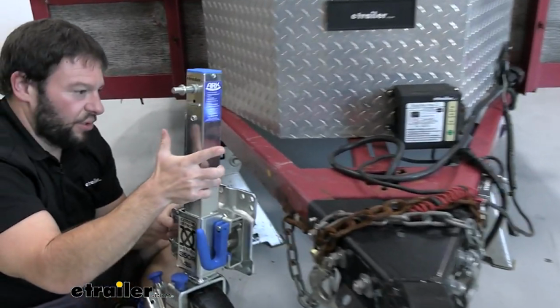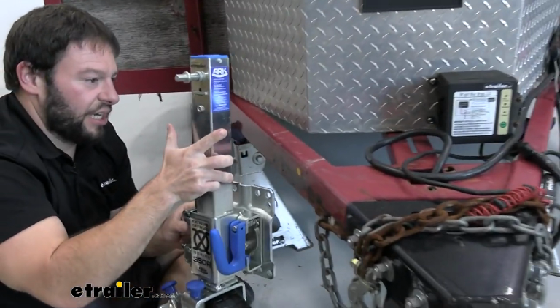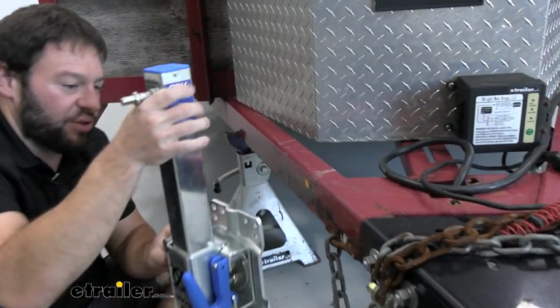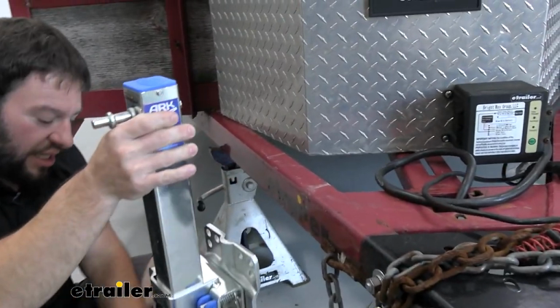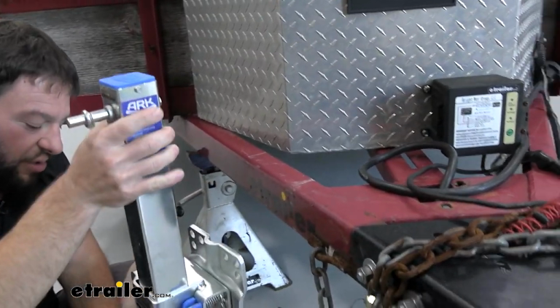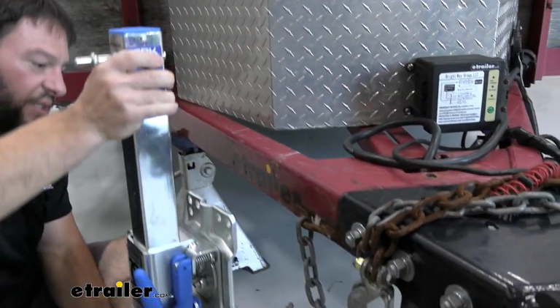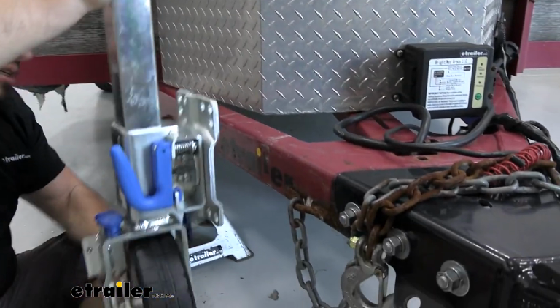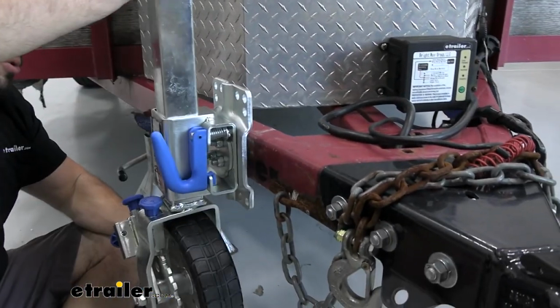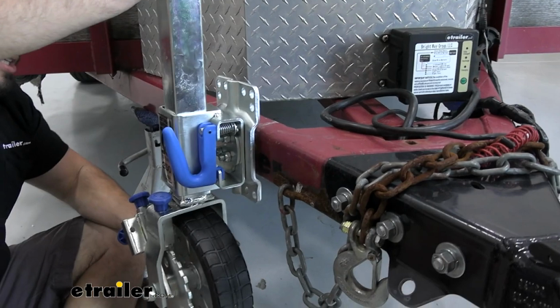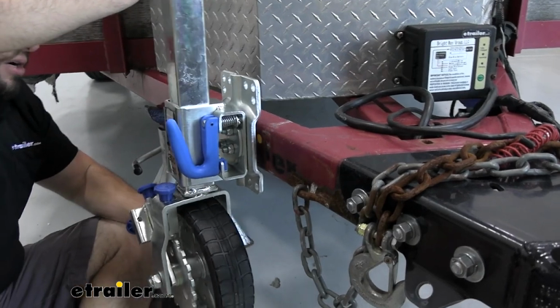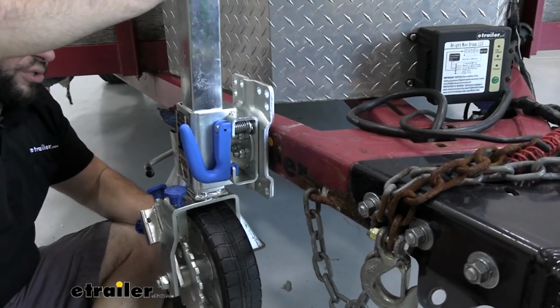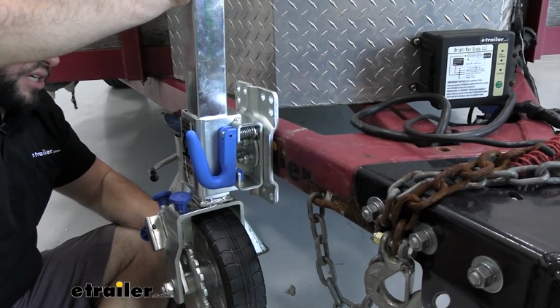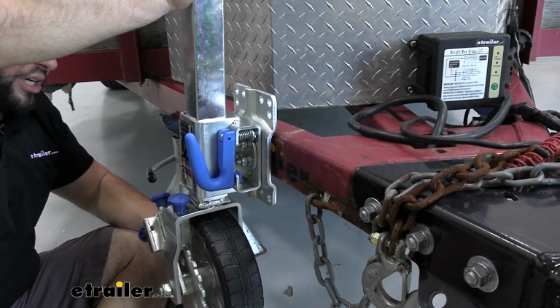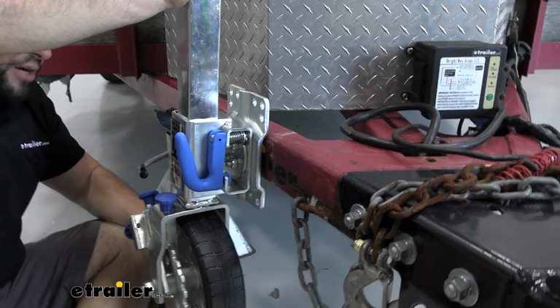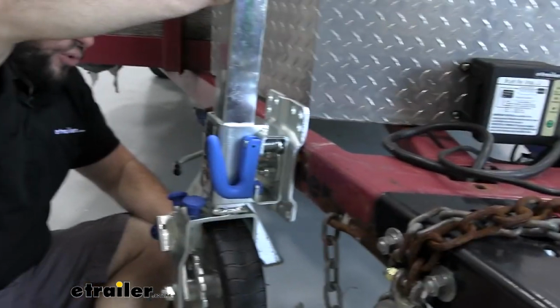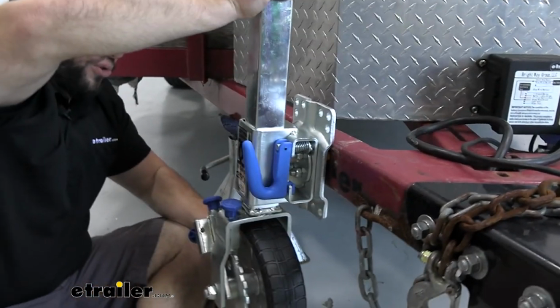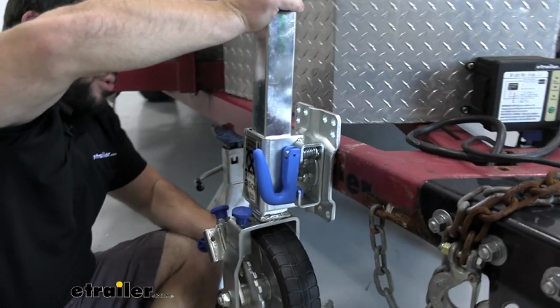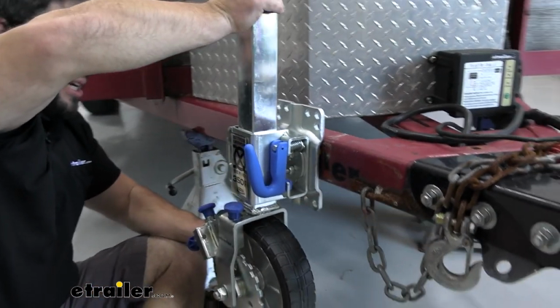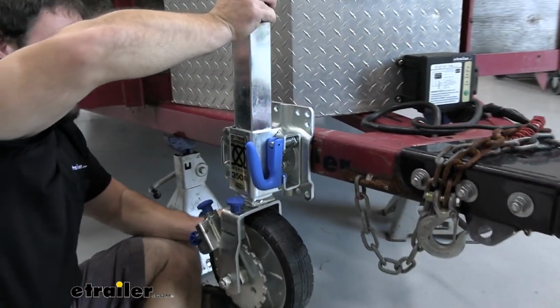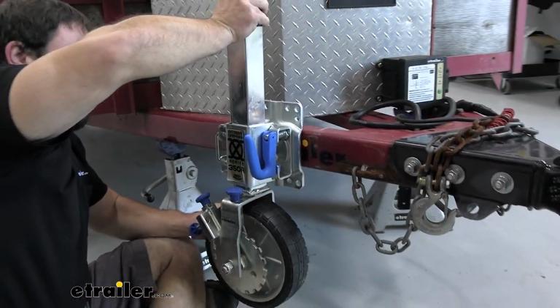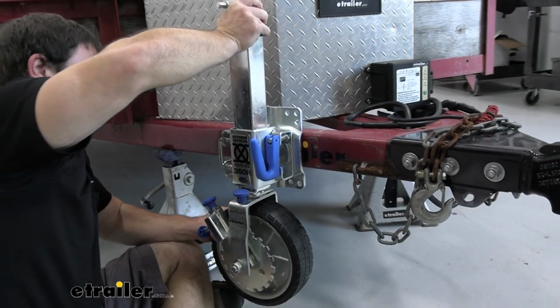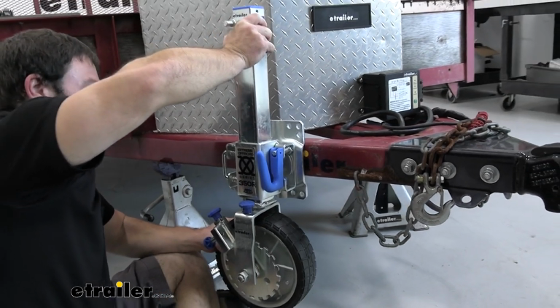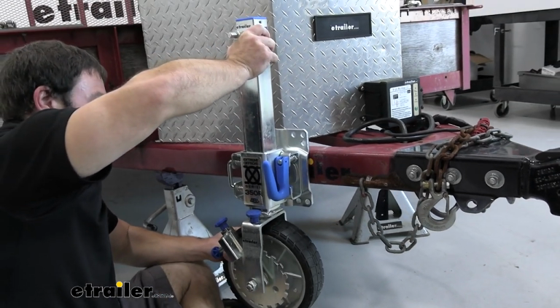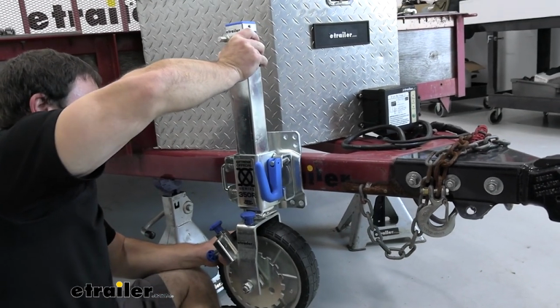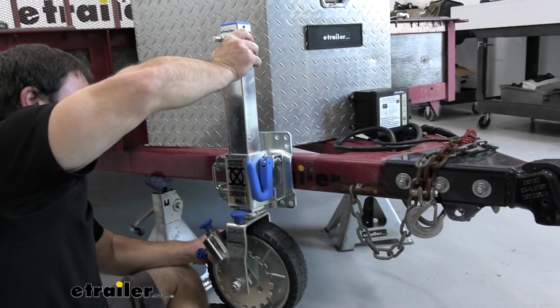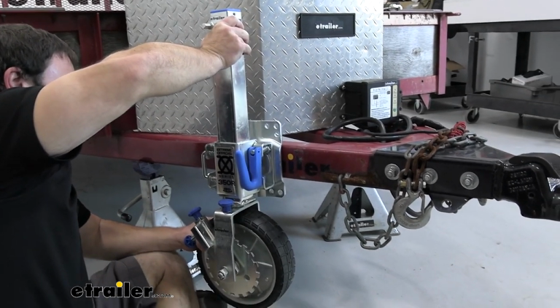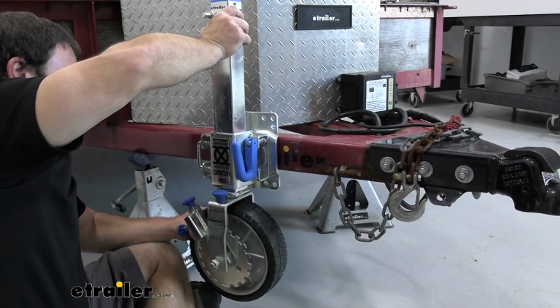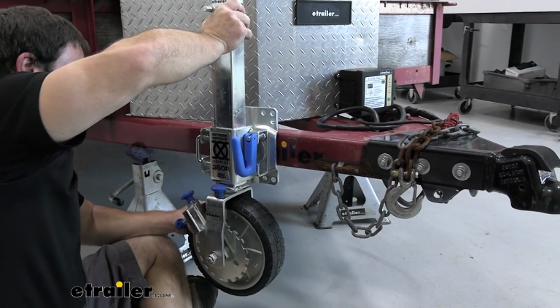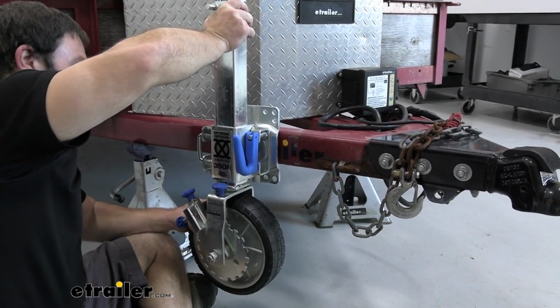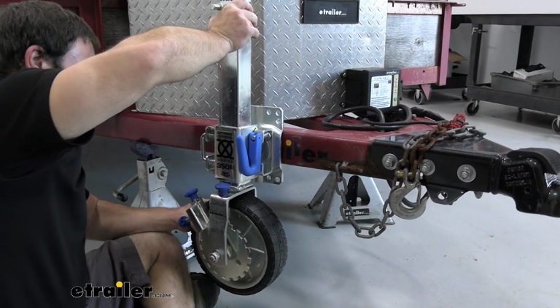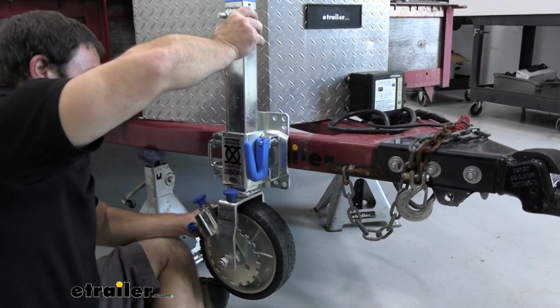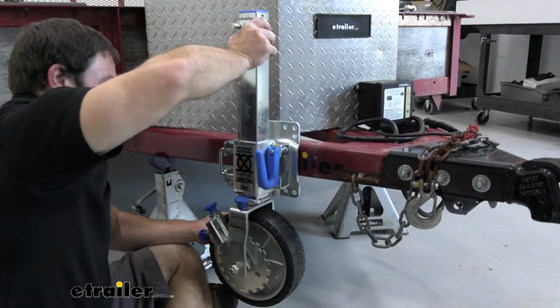Set it along the side — make sure you don't touch the side with the grease on it. Hold it up and see where it's going to work, and also think about when you pull the handle and rotate it up so it won't make contact with anything. Once you've found the right position, go ahead and add your brackets.